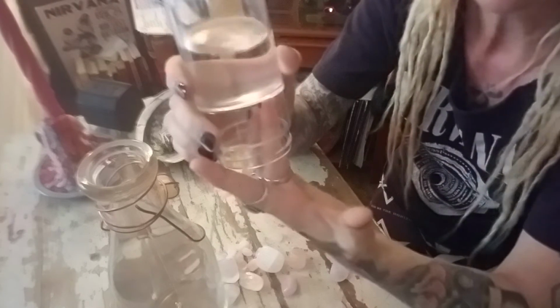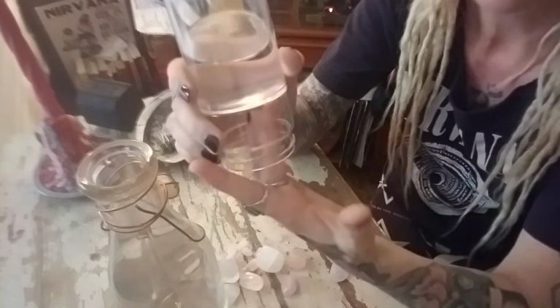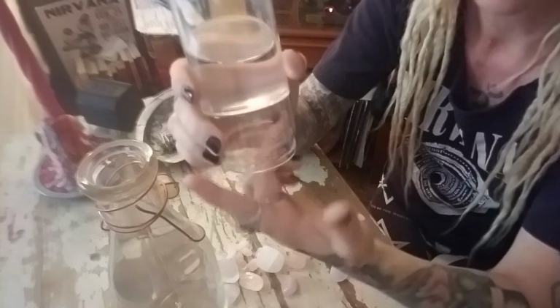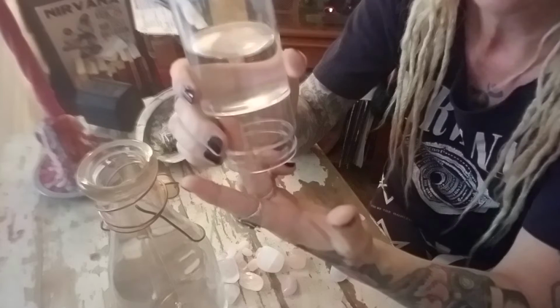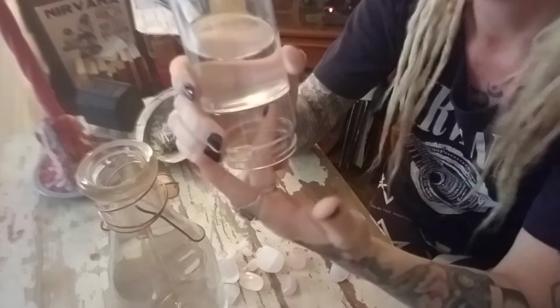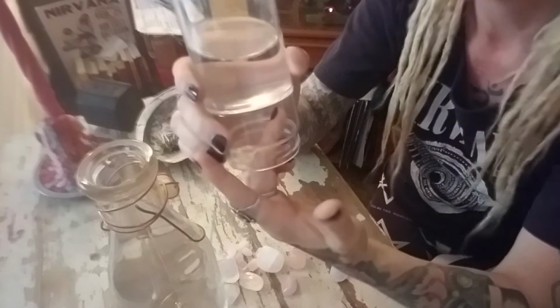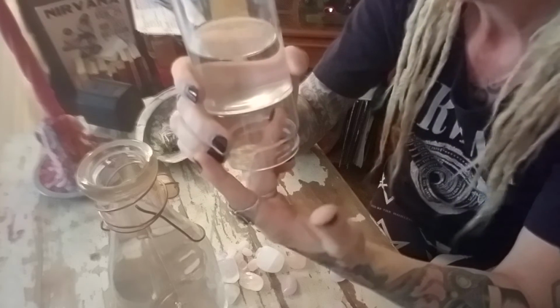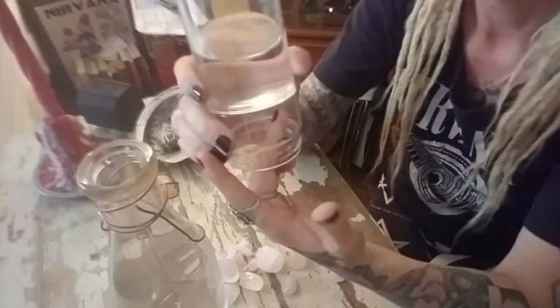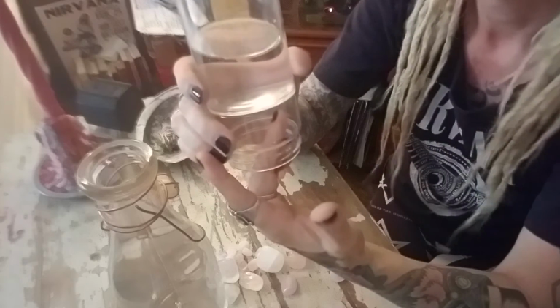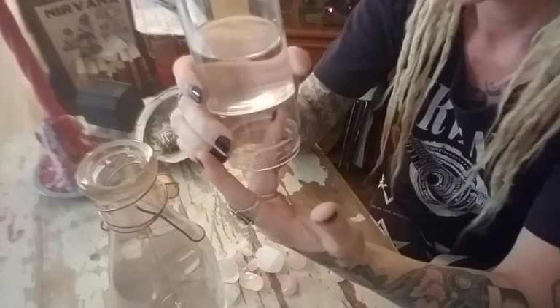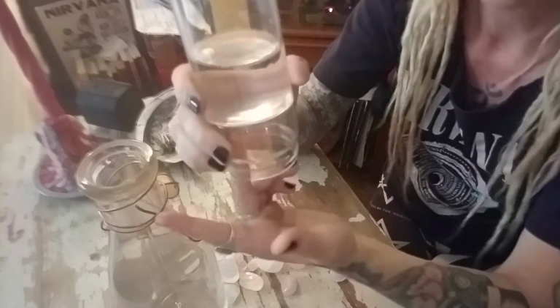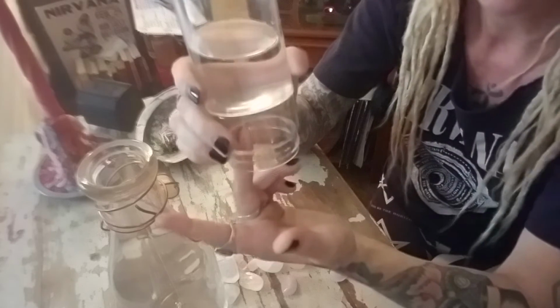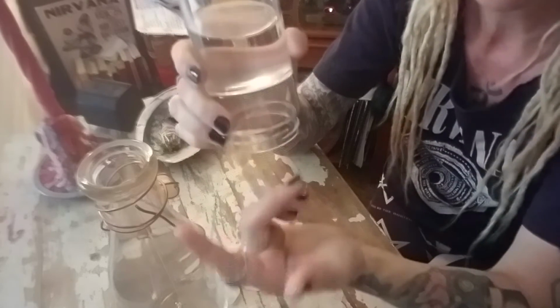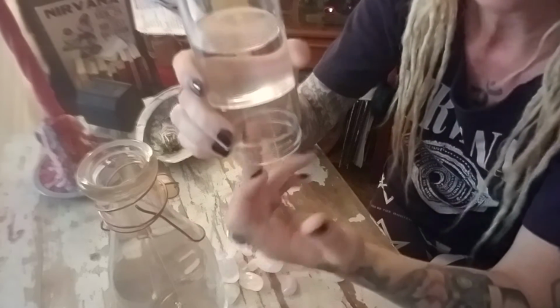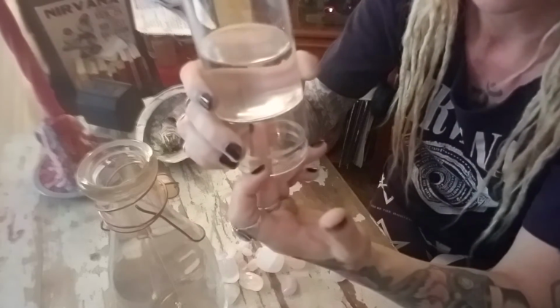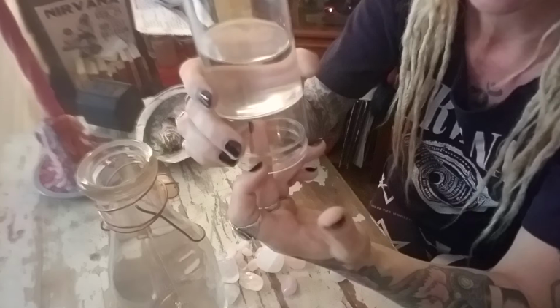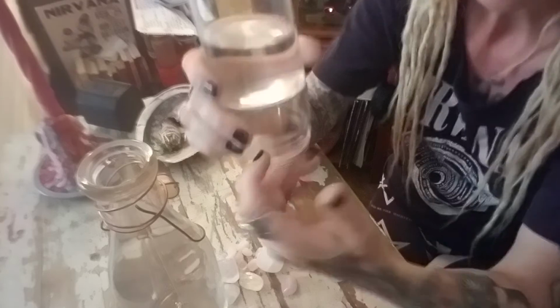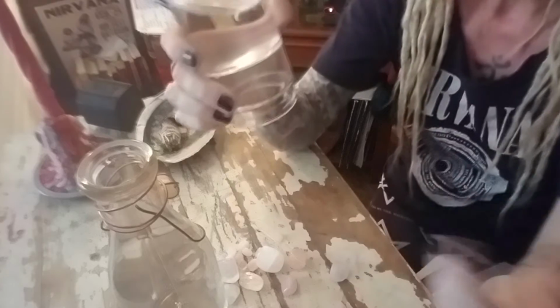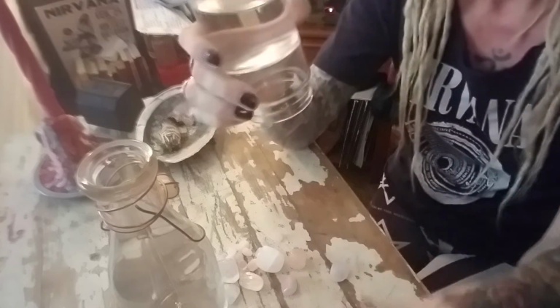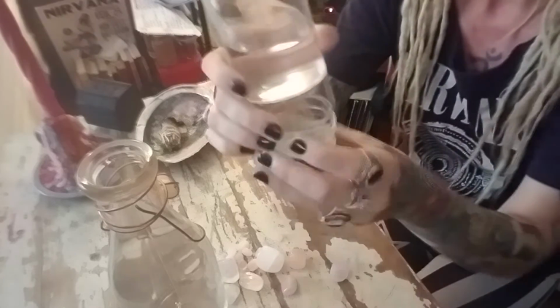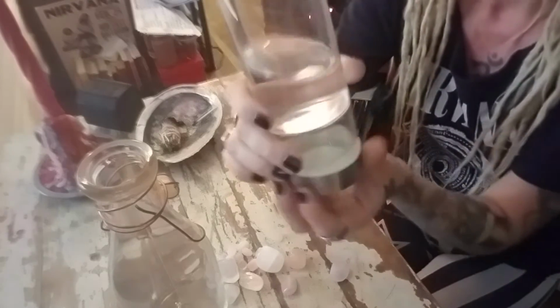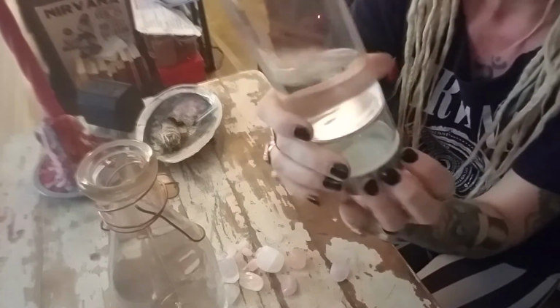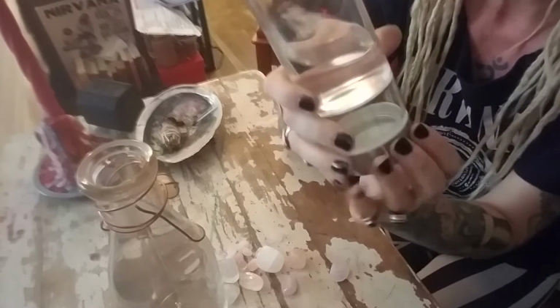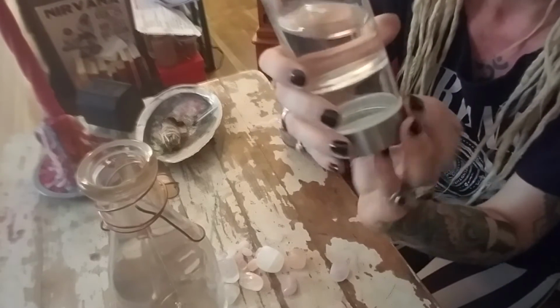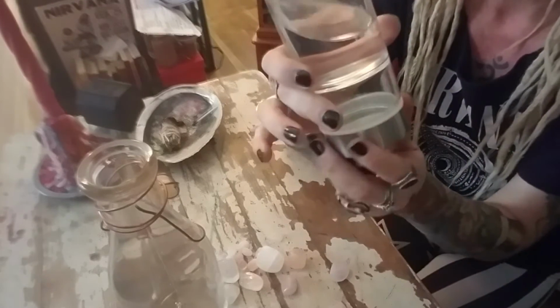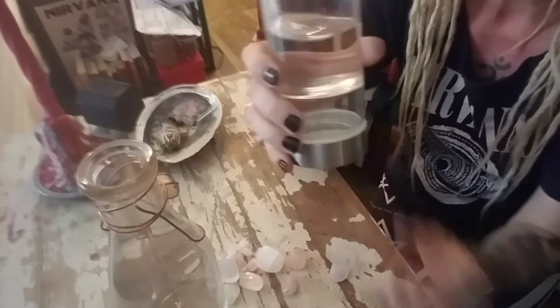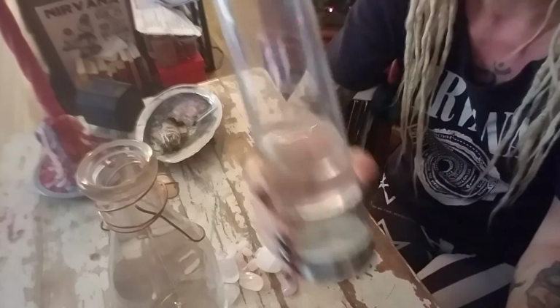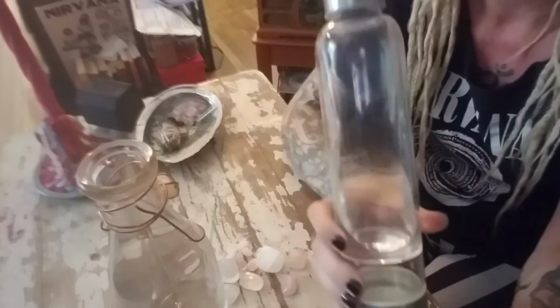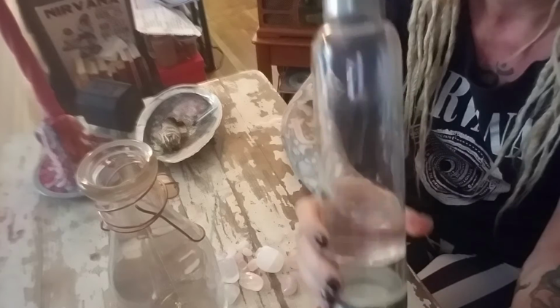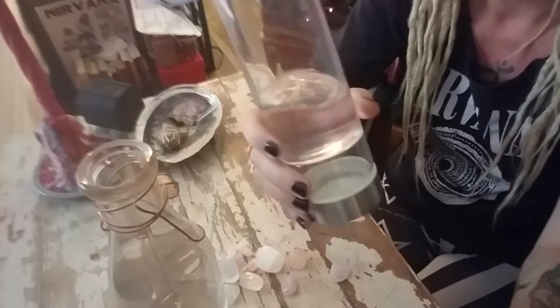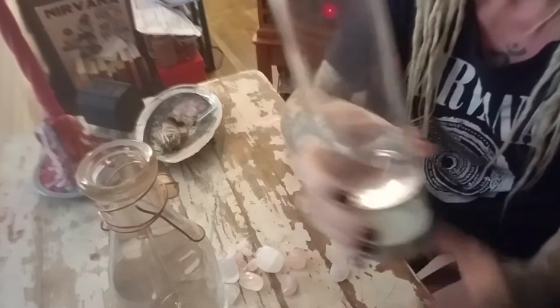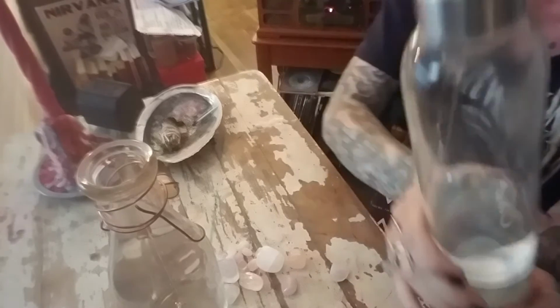Here, sometimes I put amethyst, sometimes selenite — I put lots of different things in here, but if it was locked in, I couldn't. So this bottle is so wicked, I love it so much. I drink out of it all day.